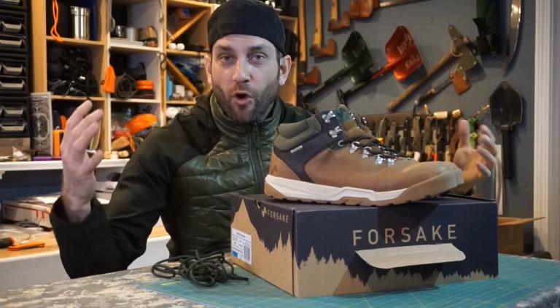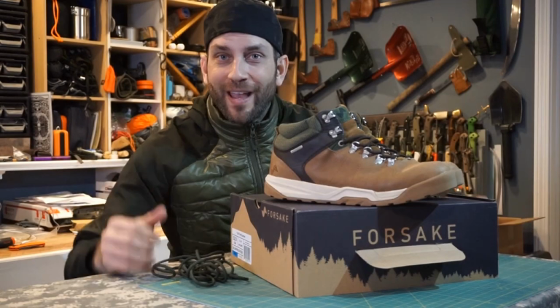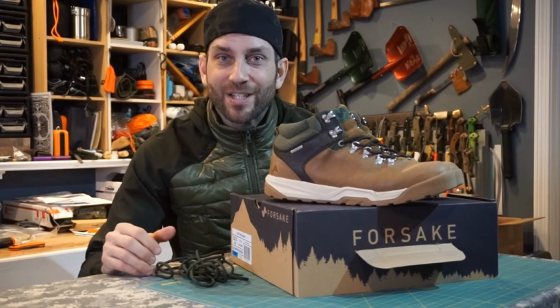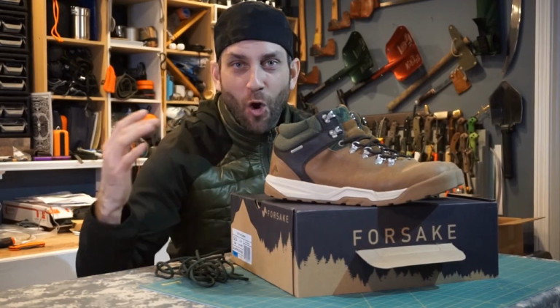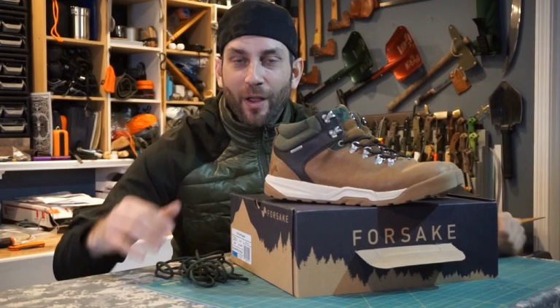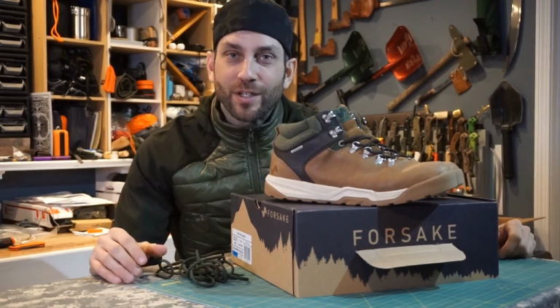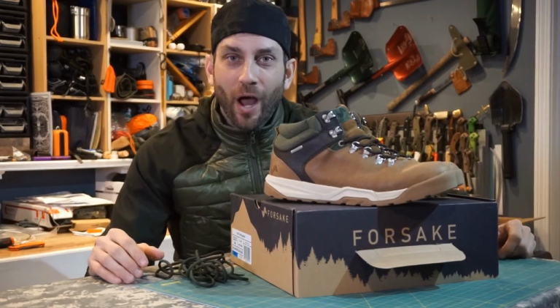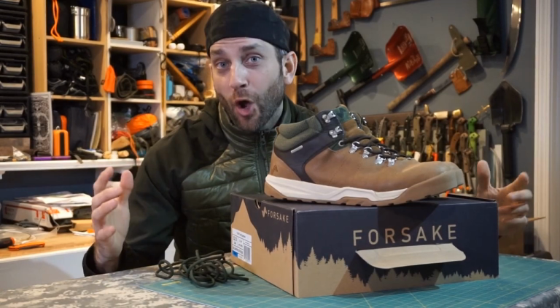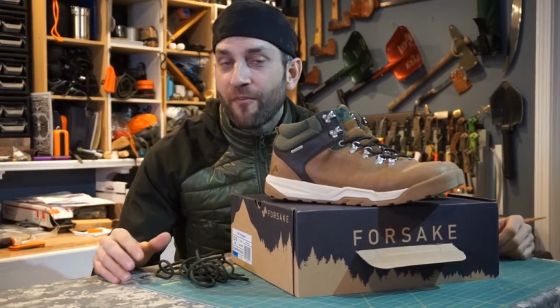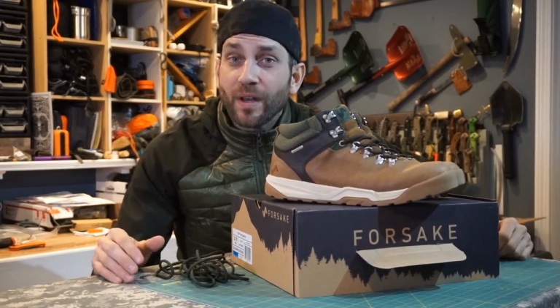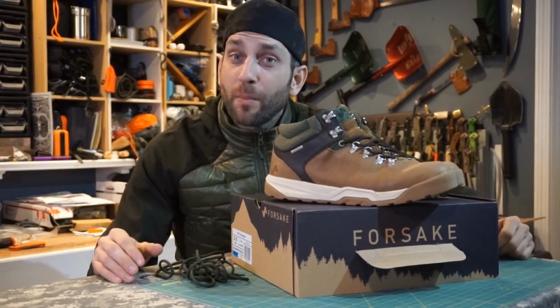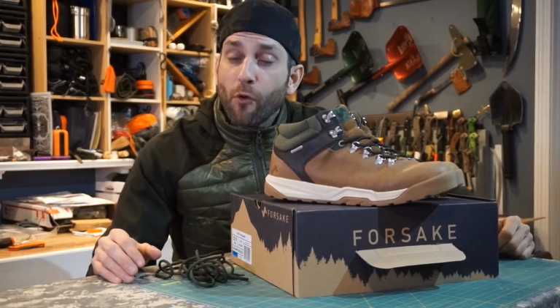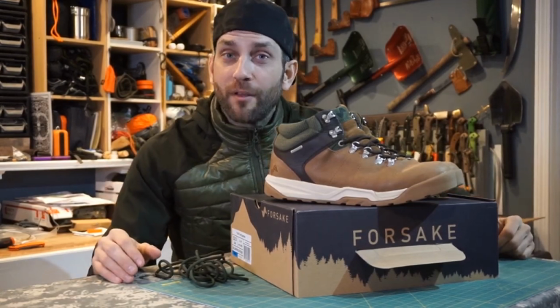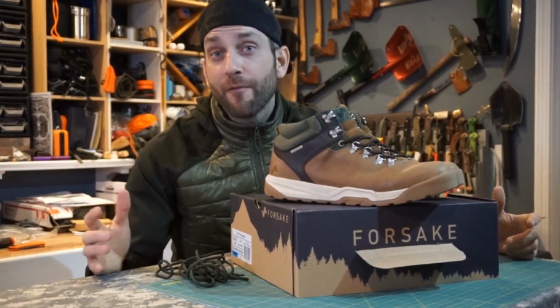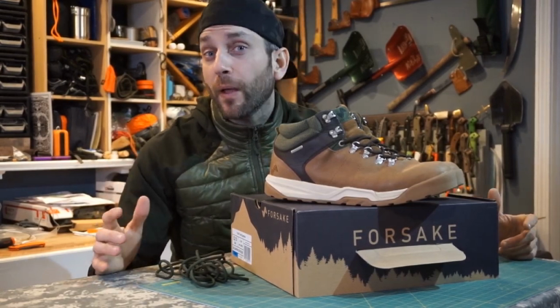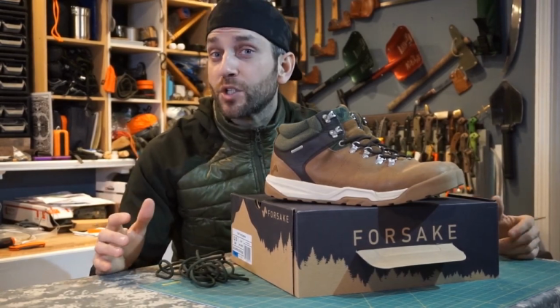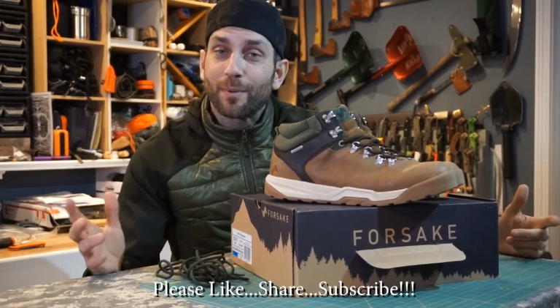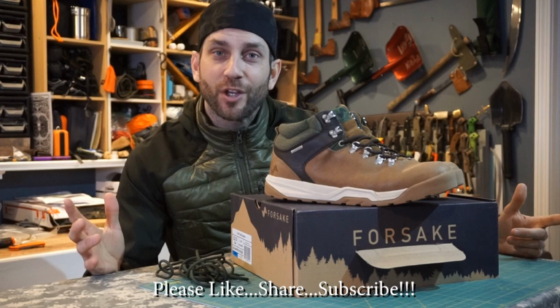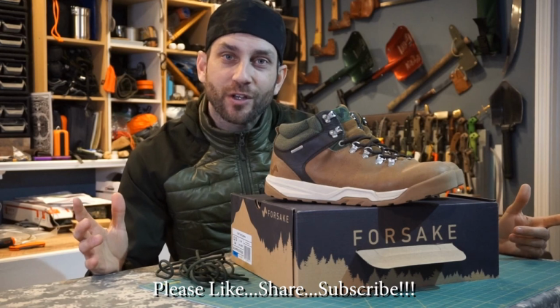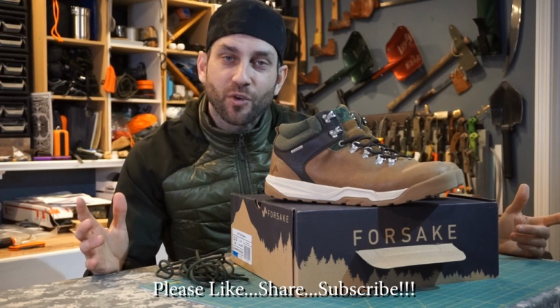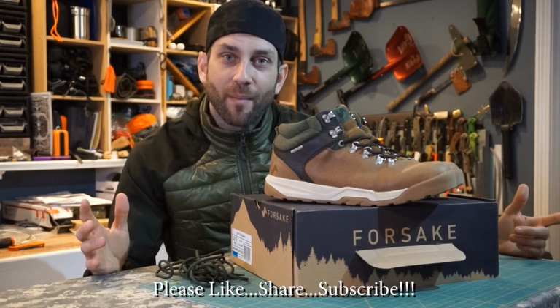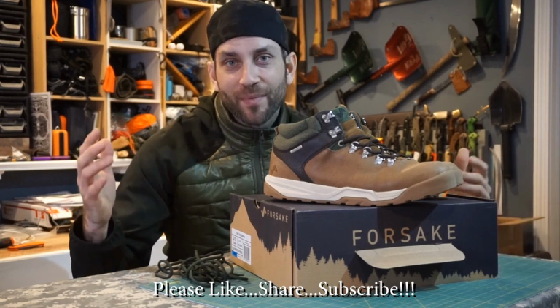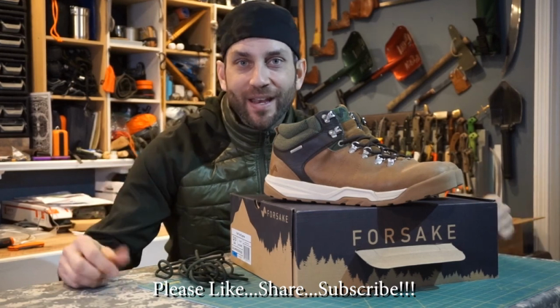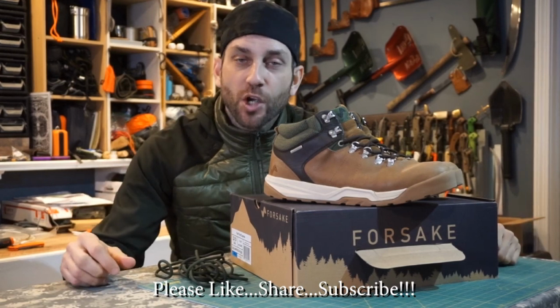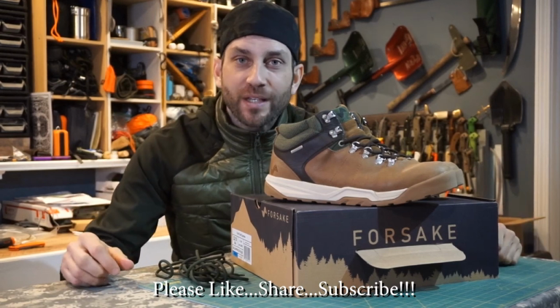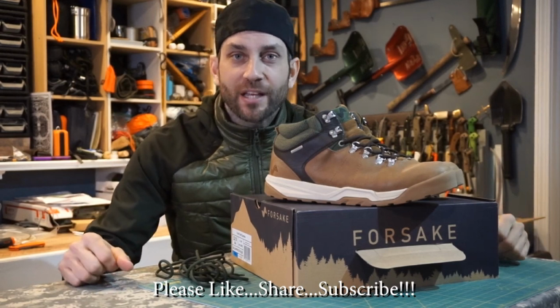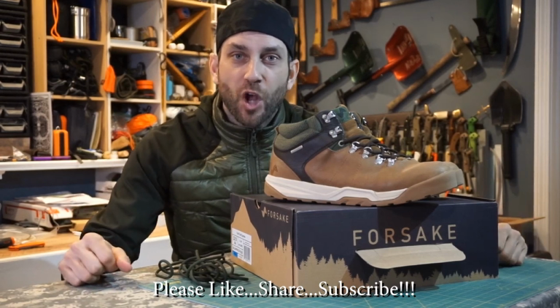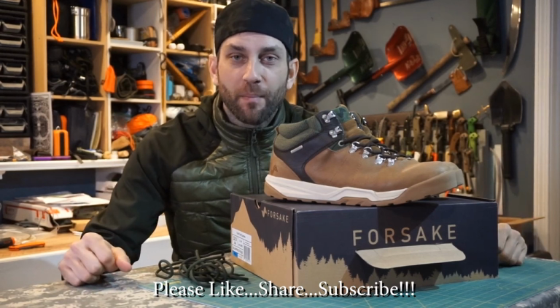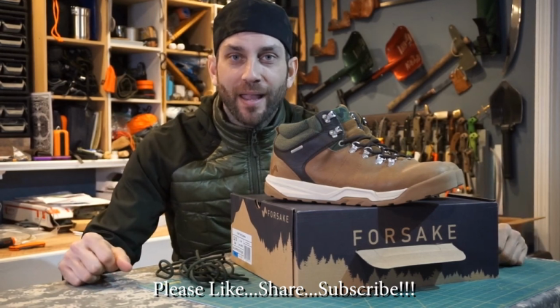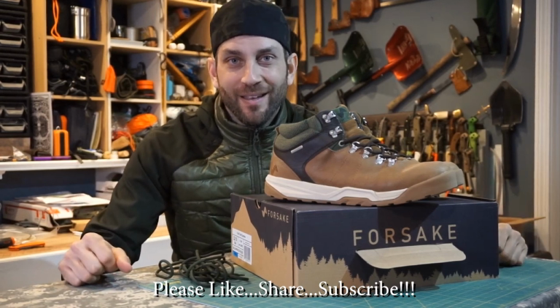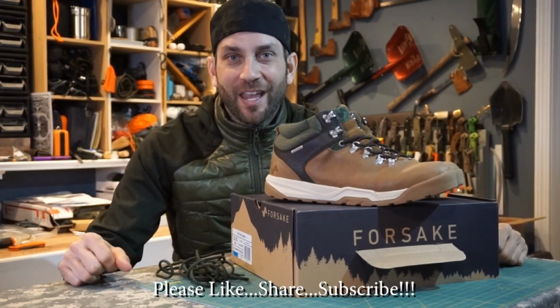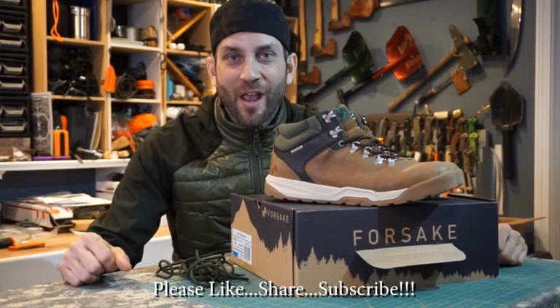All right guys, I hope you liked what you saw and found it a little bit informative. If you like what you saw, please like, share, and subscribe. And as always, thanks for stopping by — take care now, I'll see you soon.